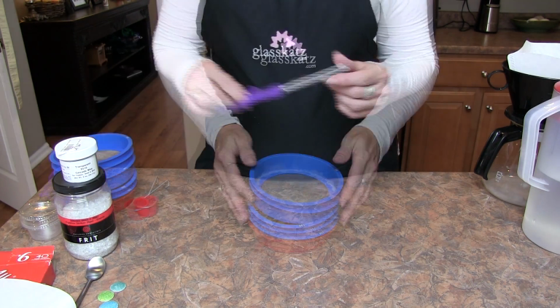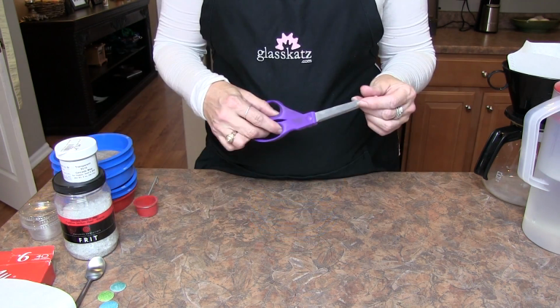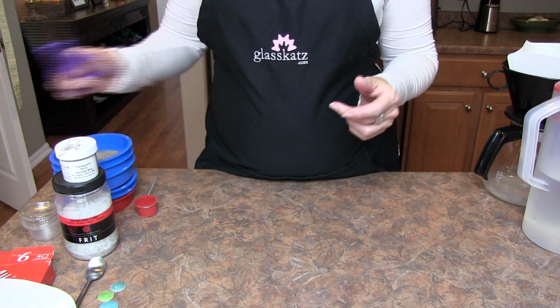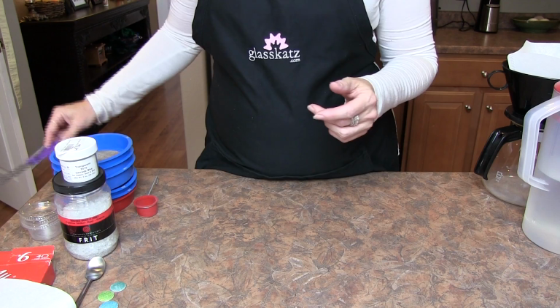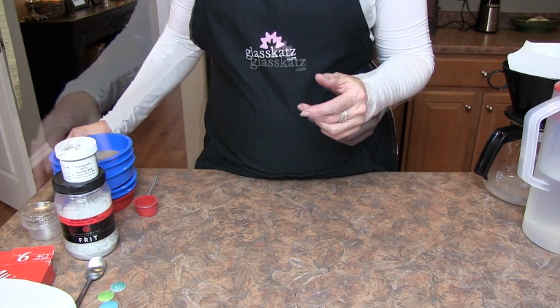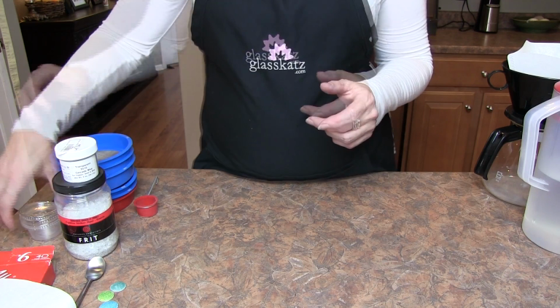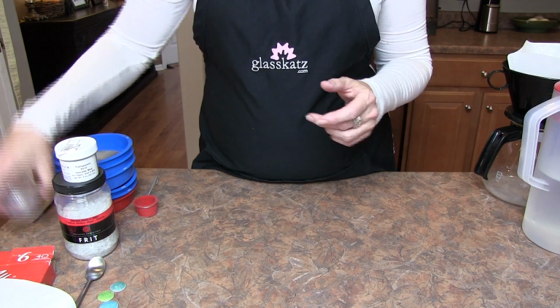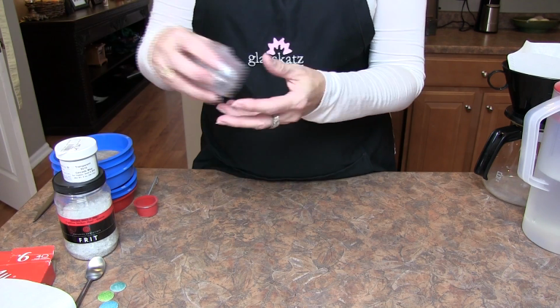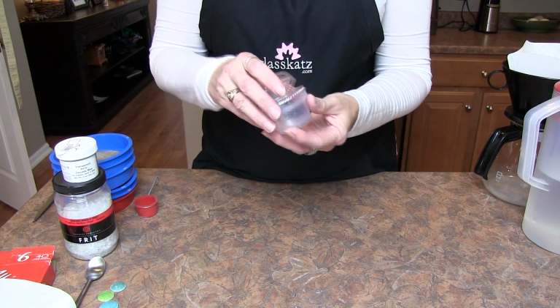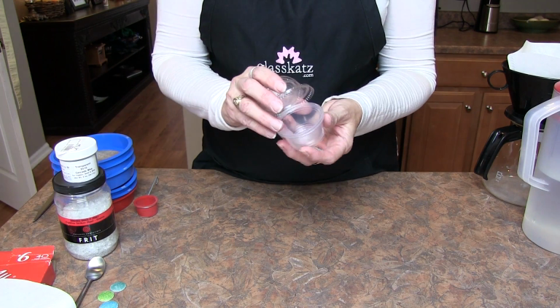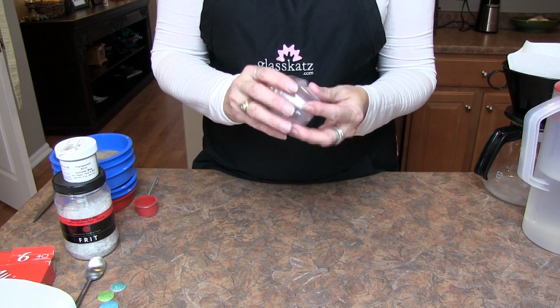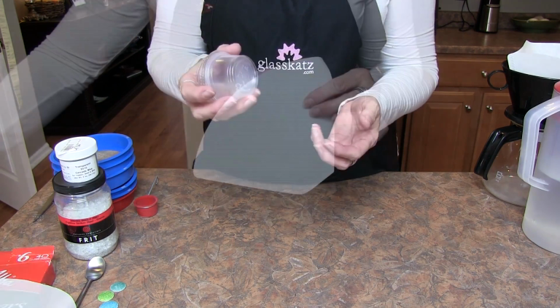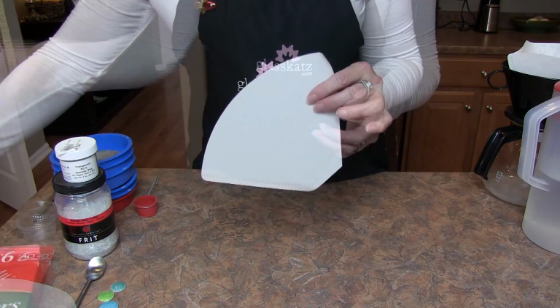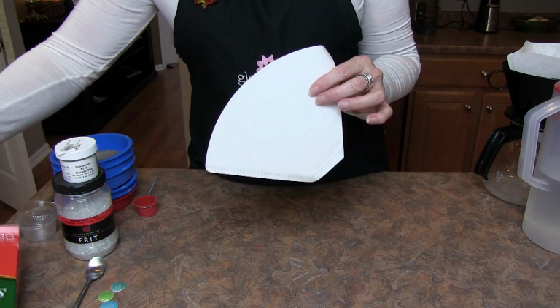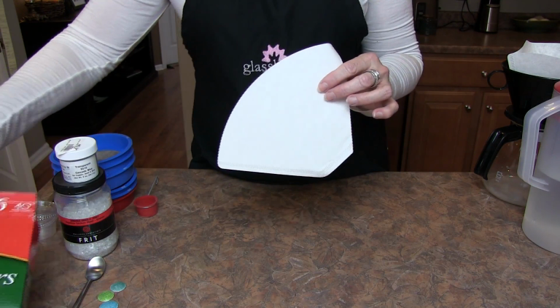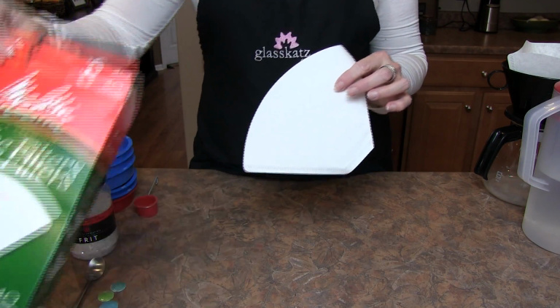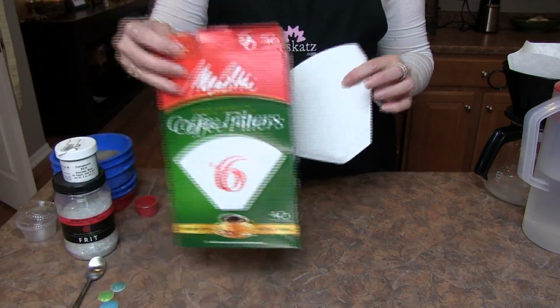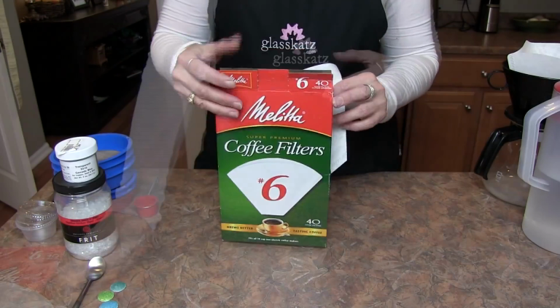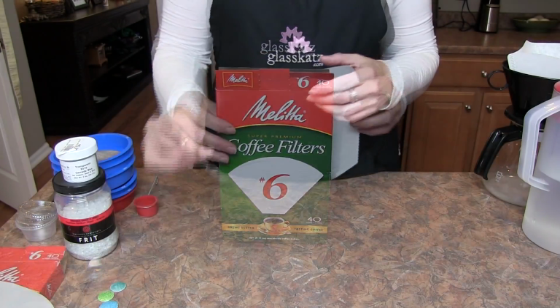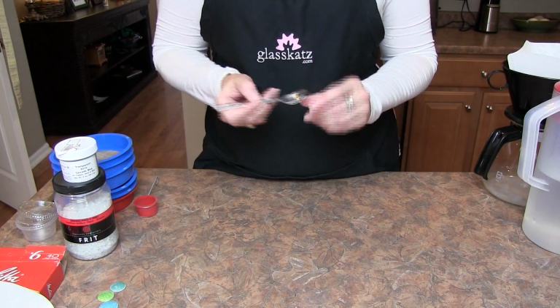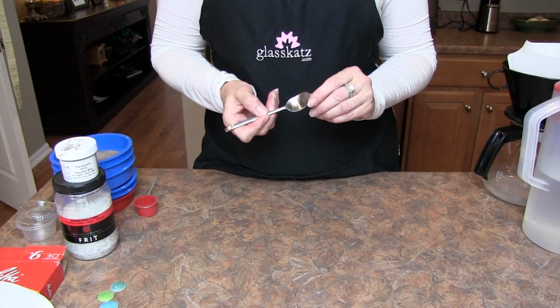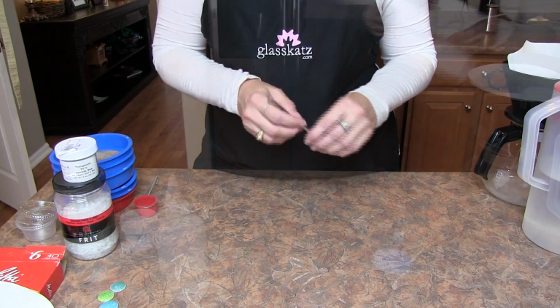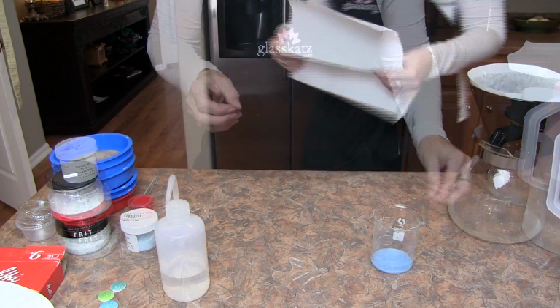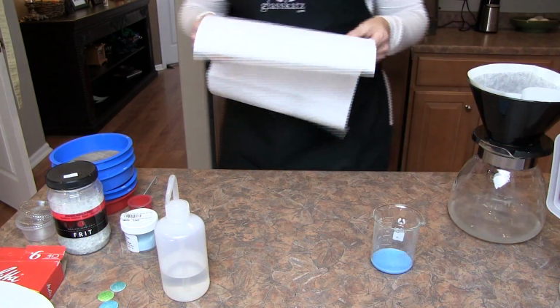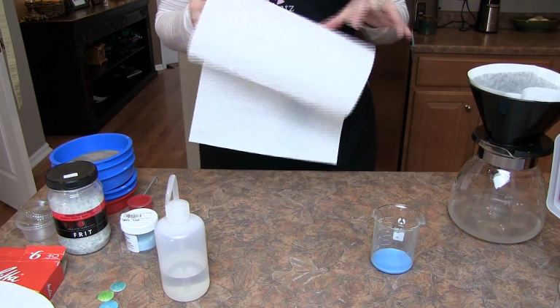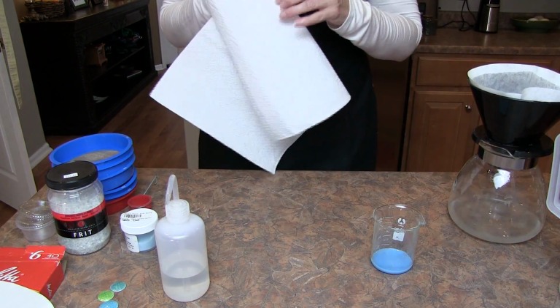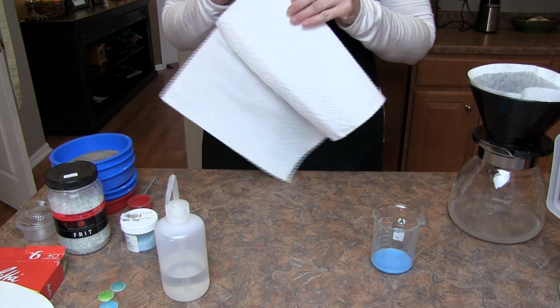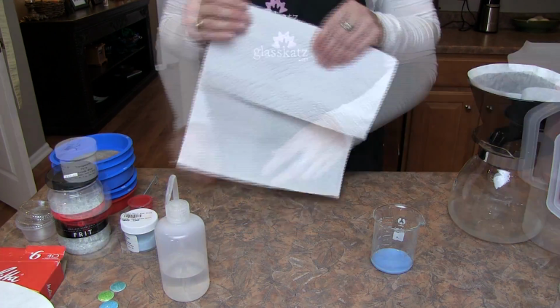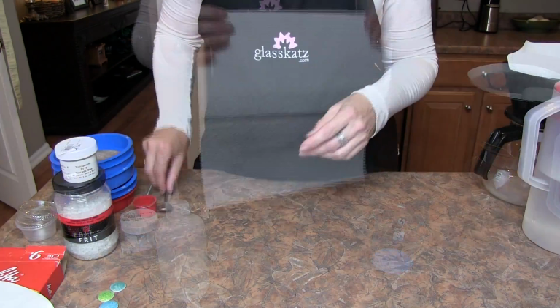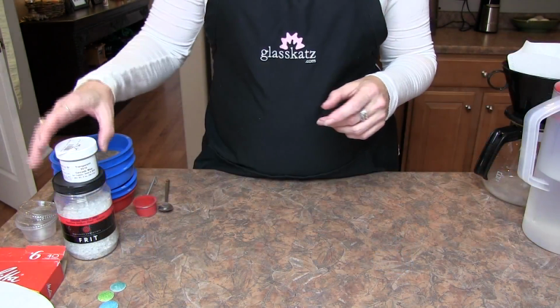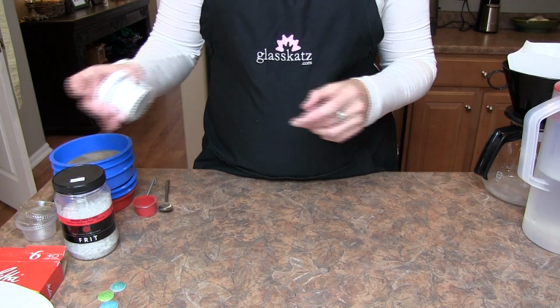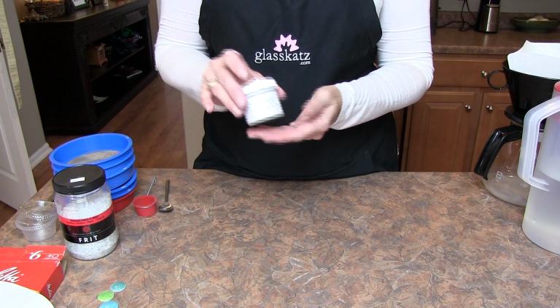You'll also need a pair of scissors, containers for your cleaned enamels, extra coffee filters, a spoon, paper towels, and transparent enamels.